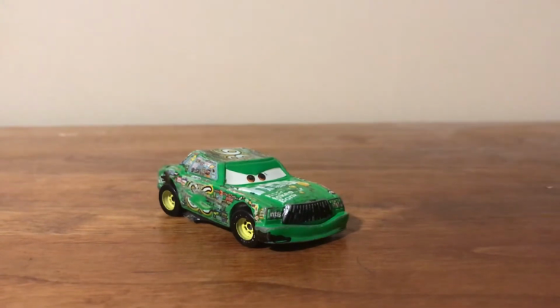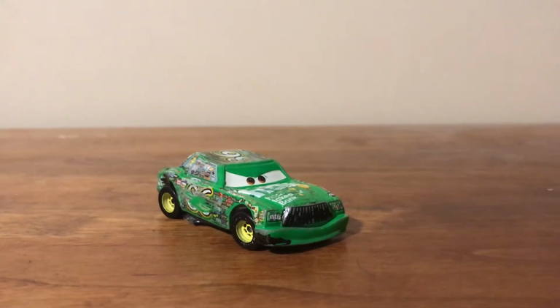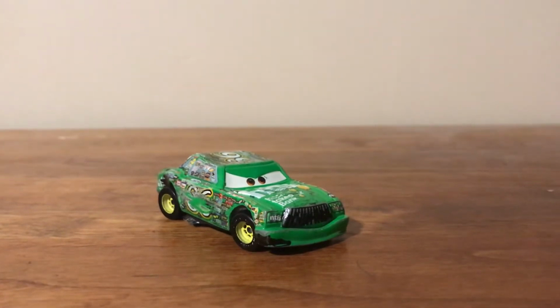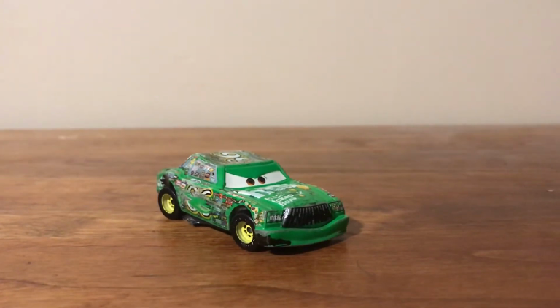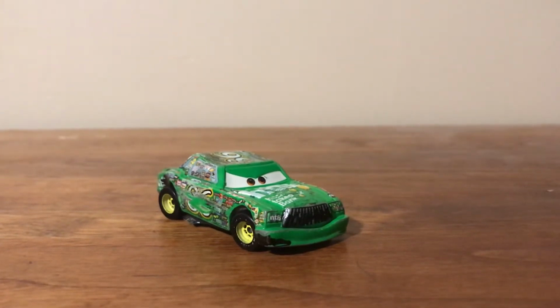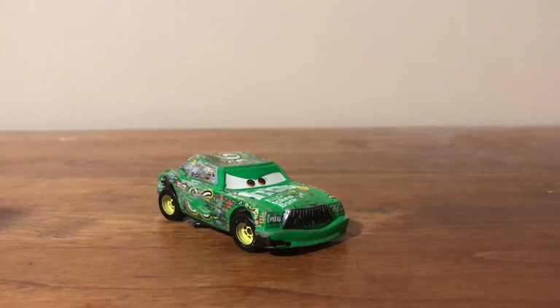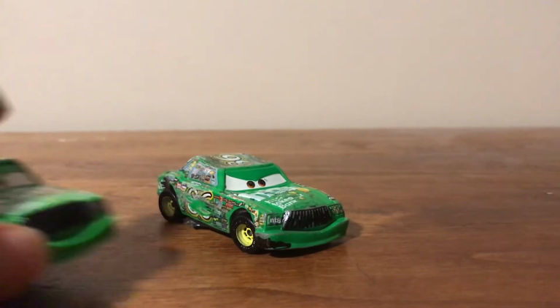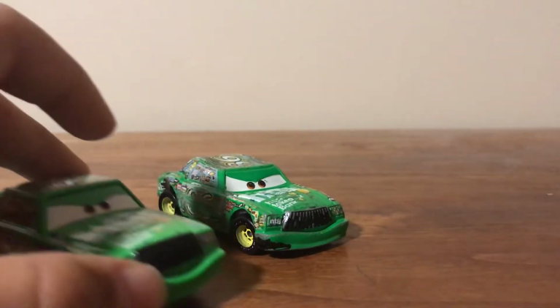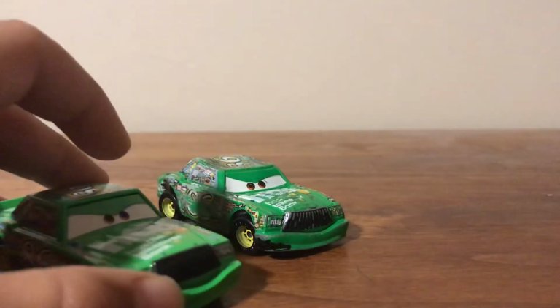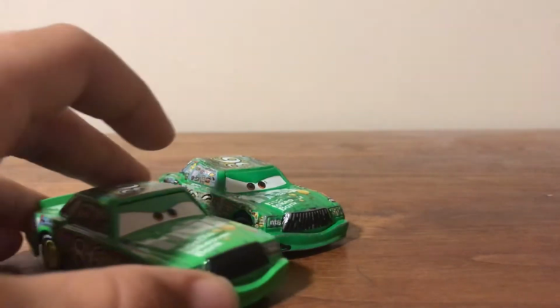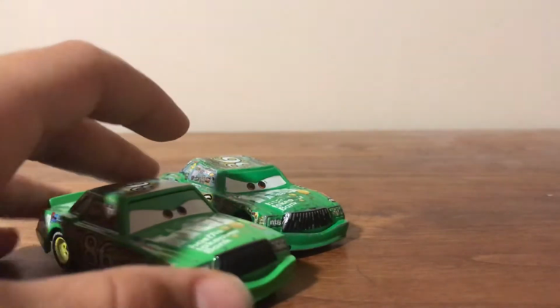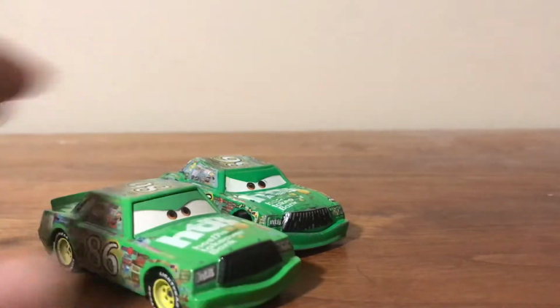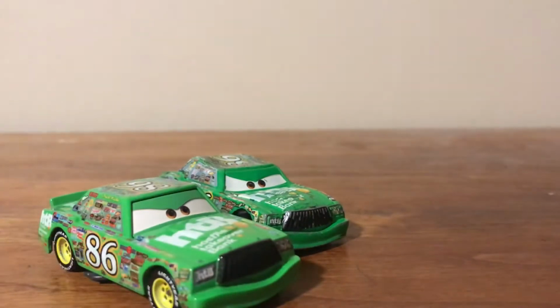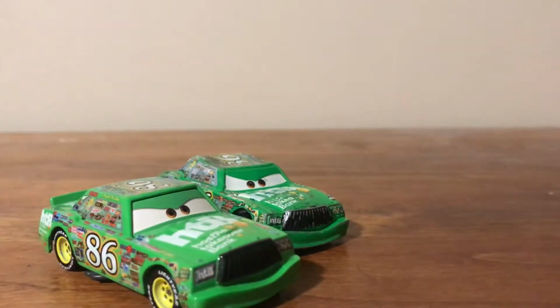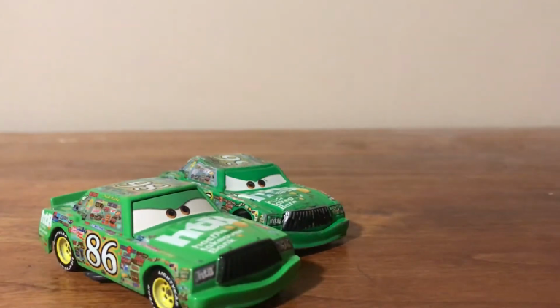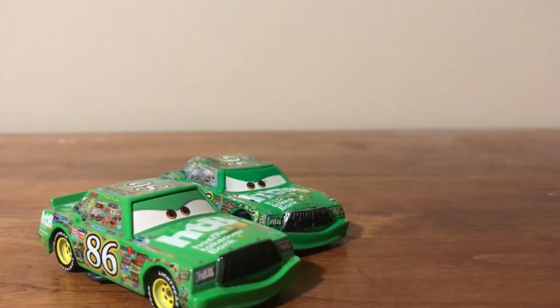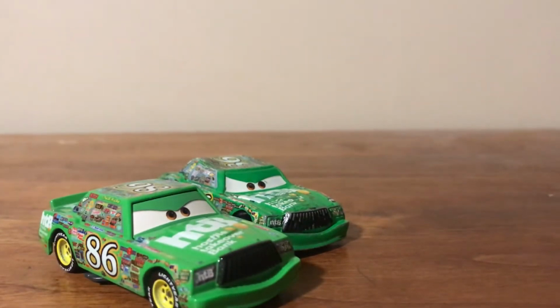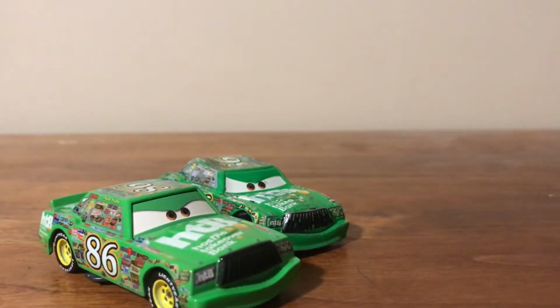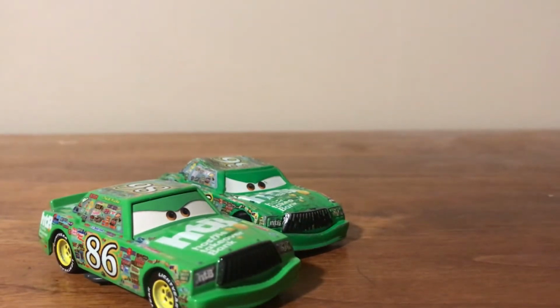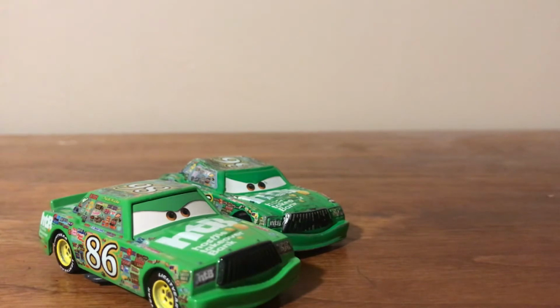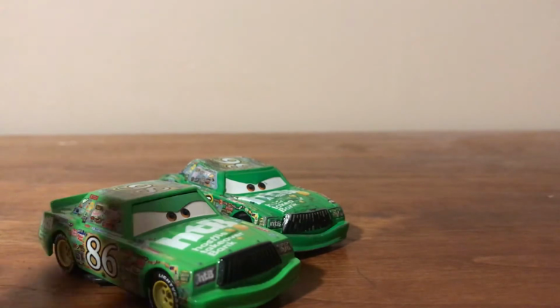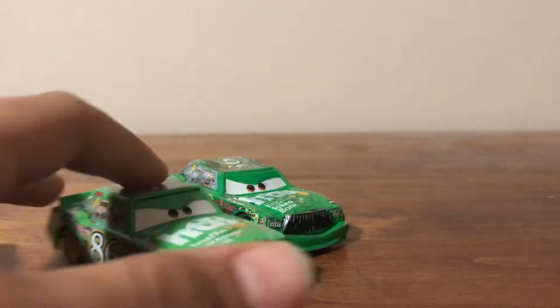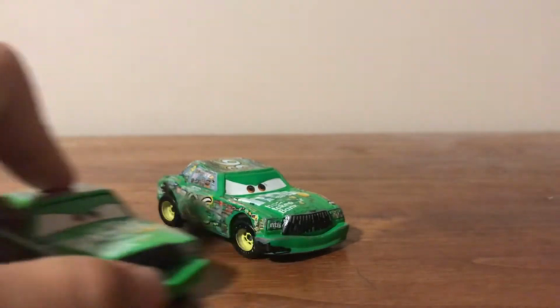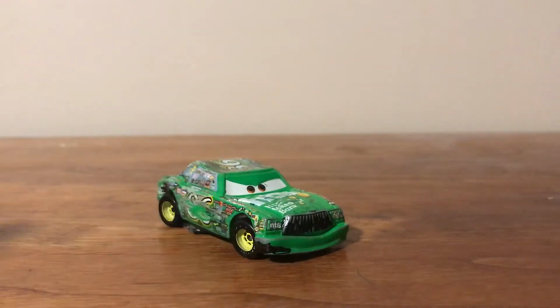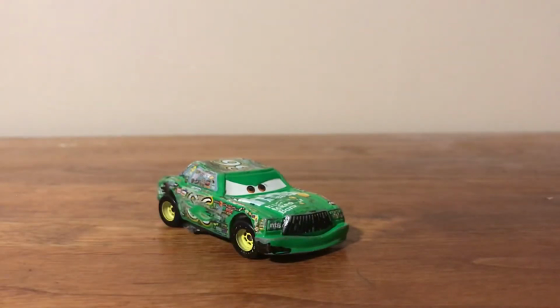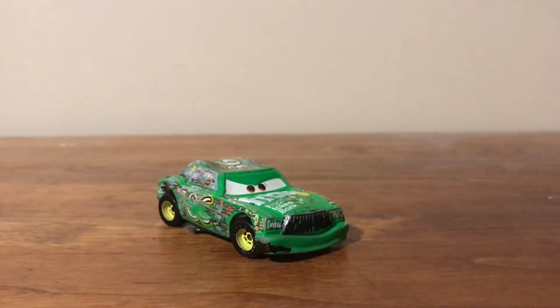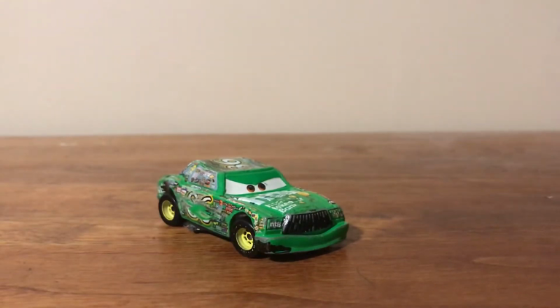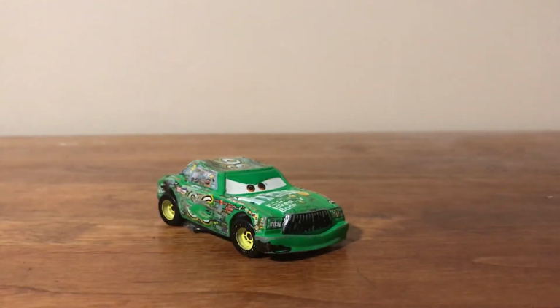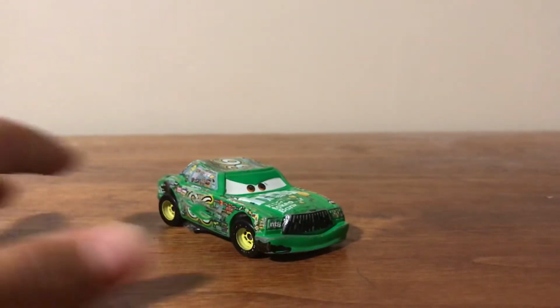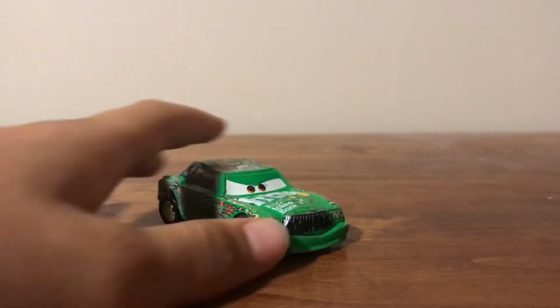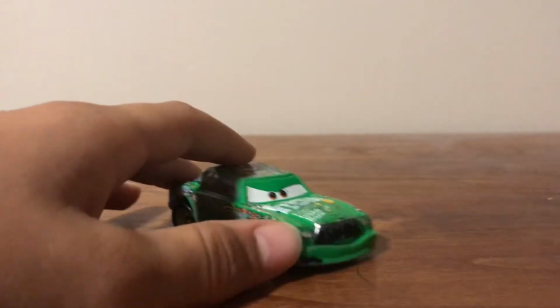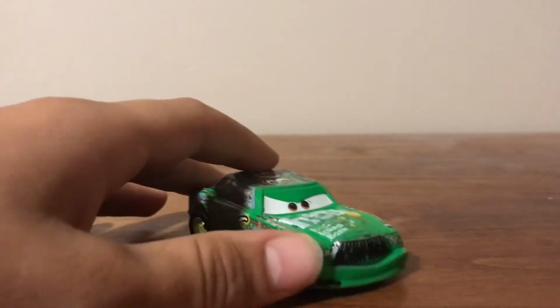Here's the Thailand variant of Chick, by the way. New one. This is a Chinese variant, though. Just saying.